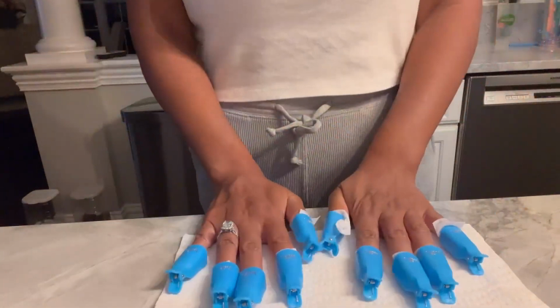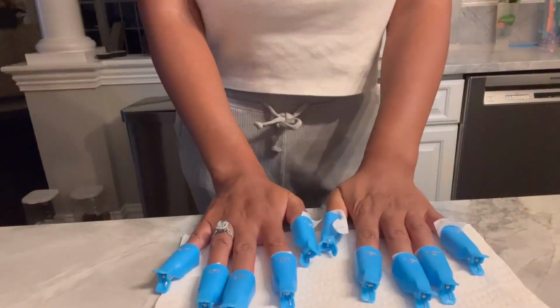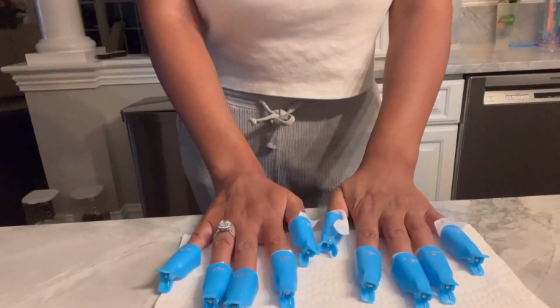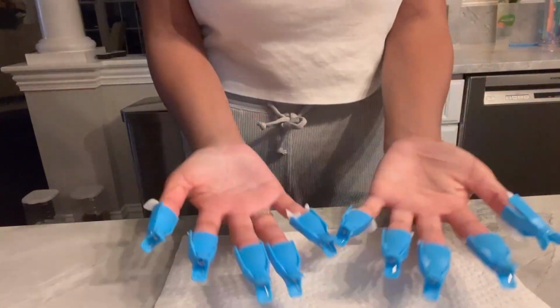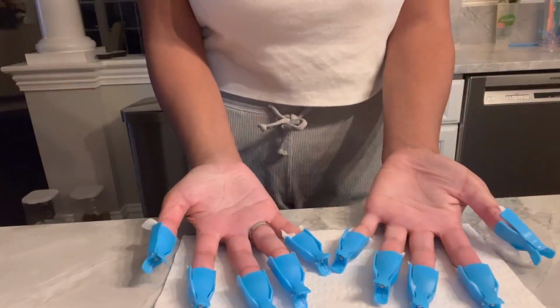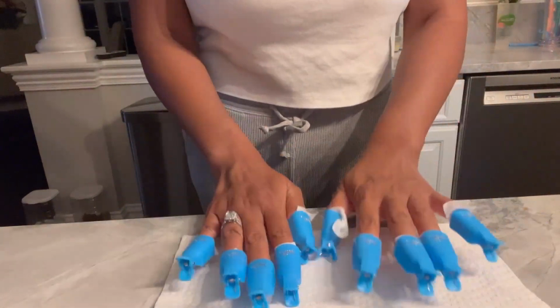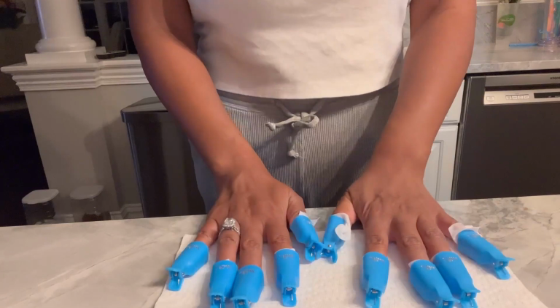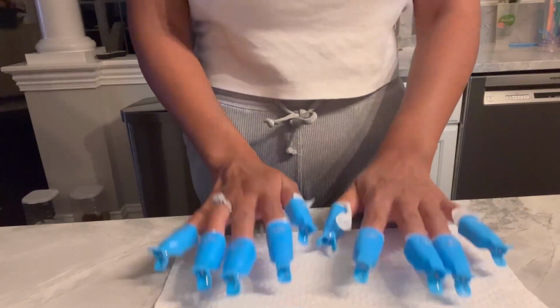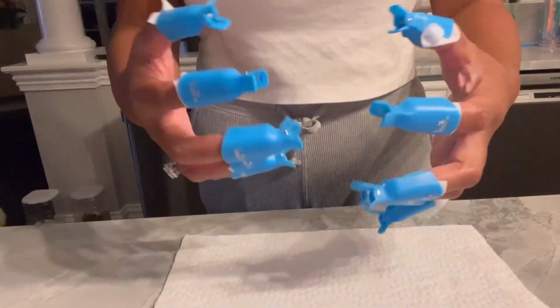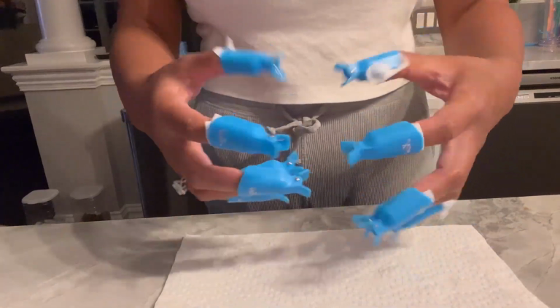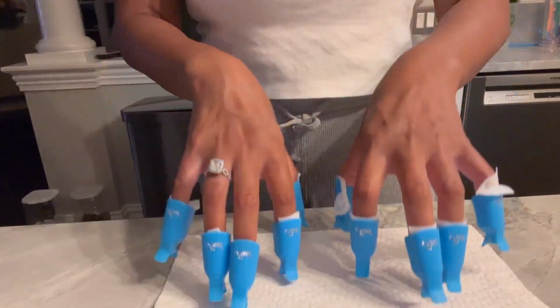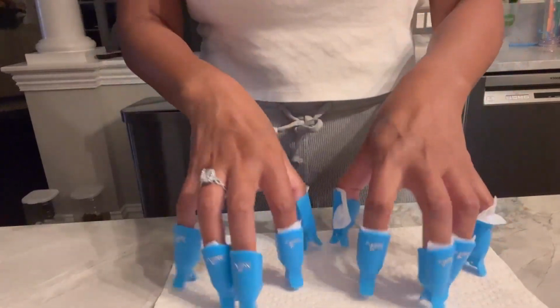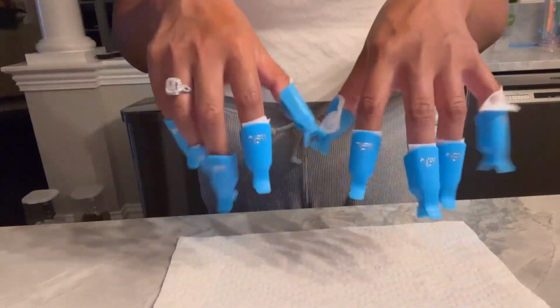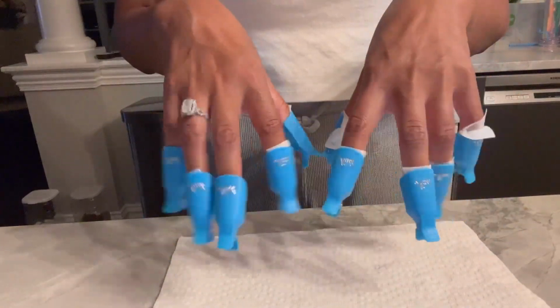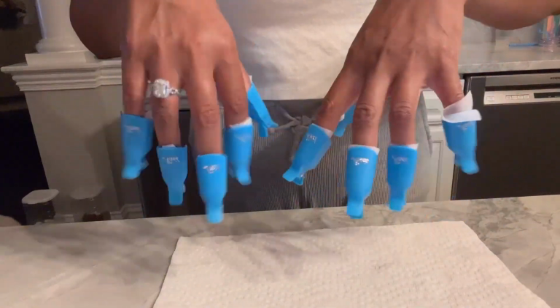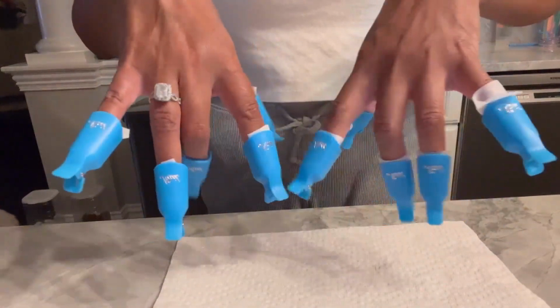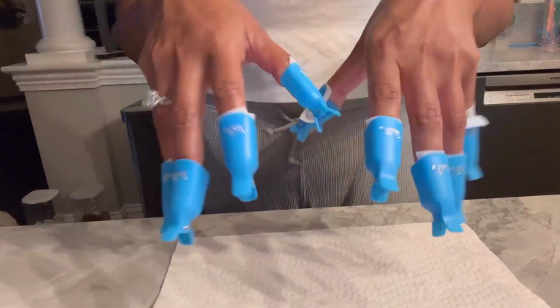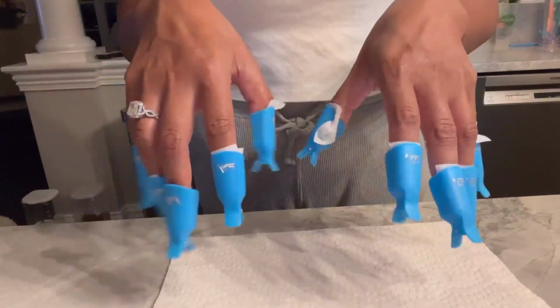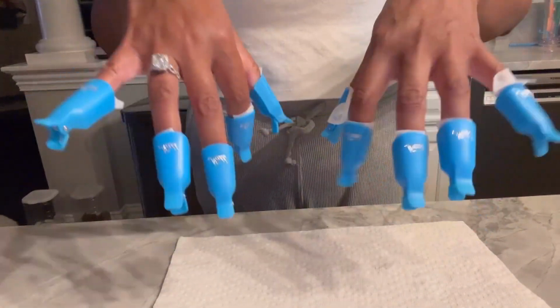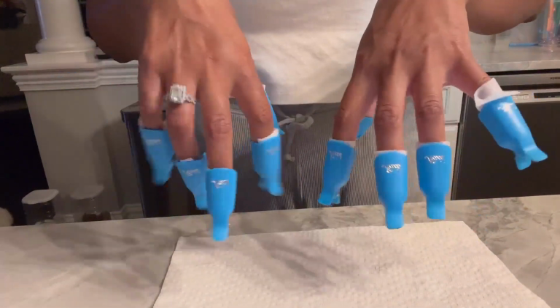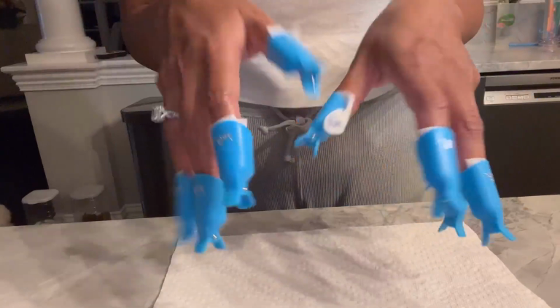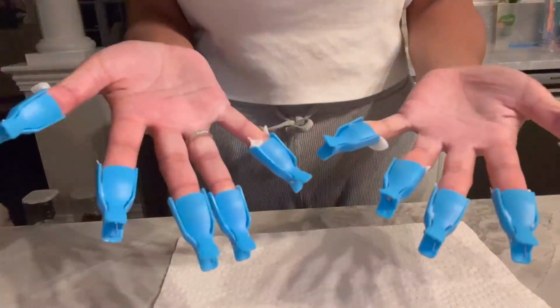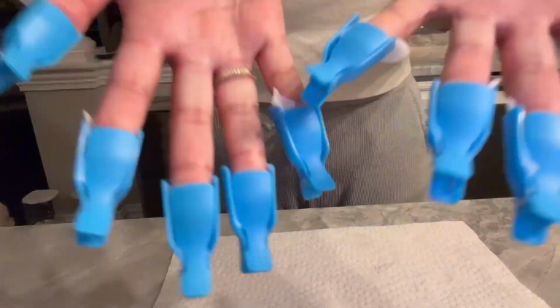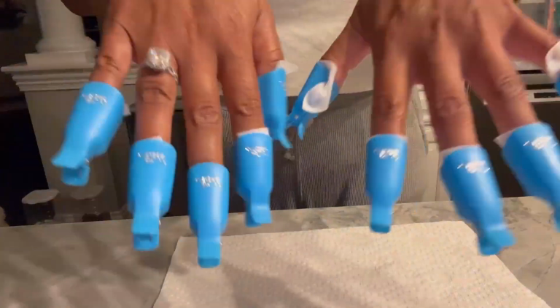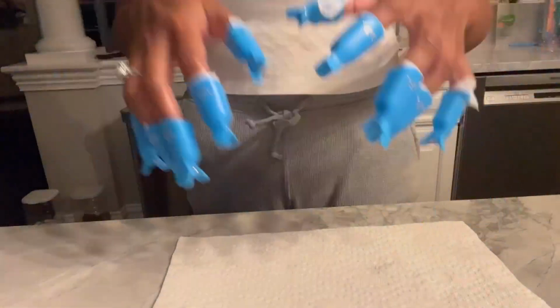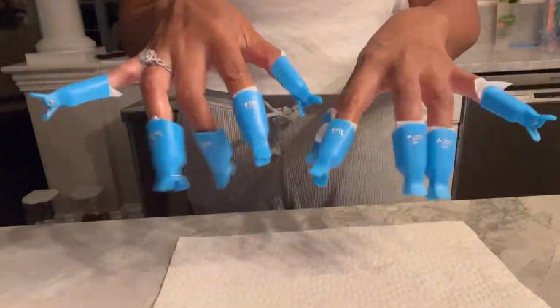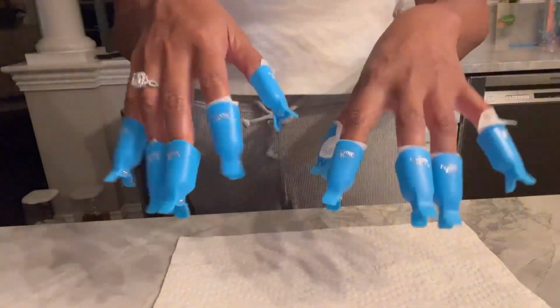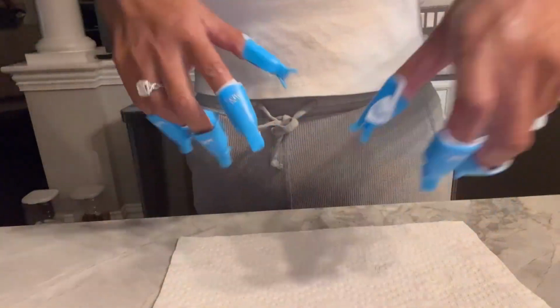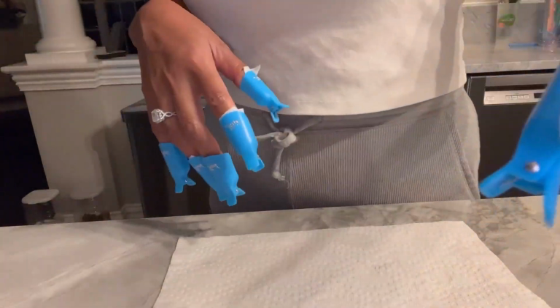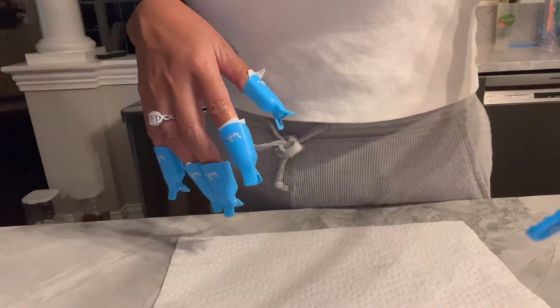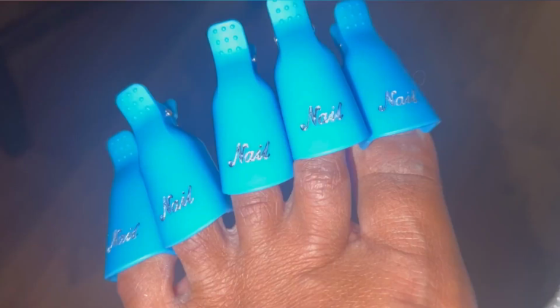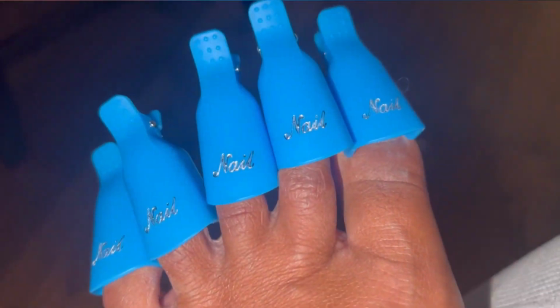I highly recommend these caps. I have had them for a while and they are reusable, easy to wash and clean, and it makes it so easy to remove your gel polish.